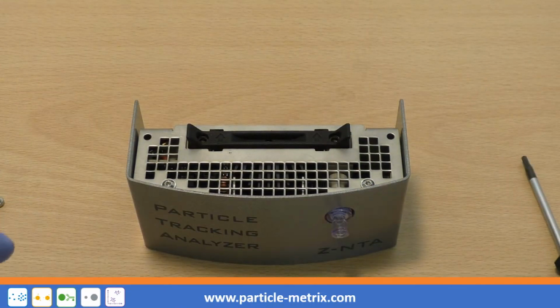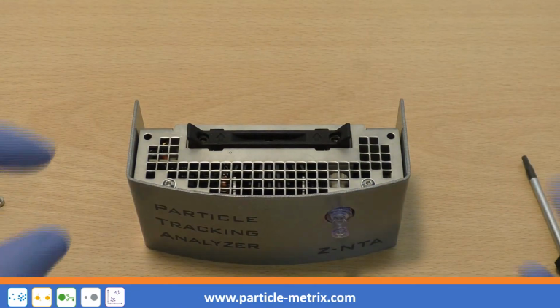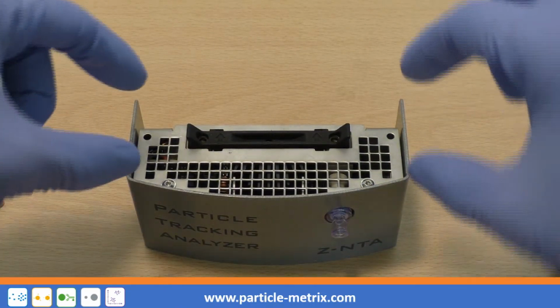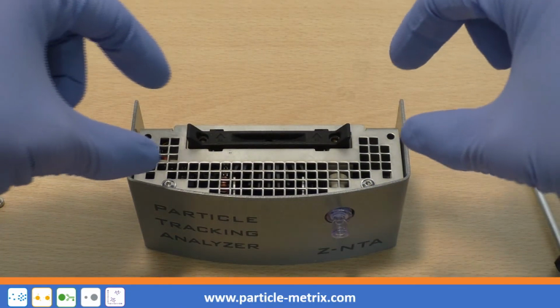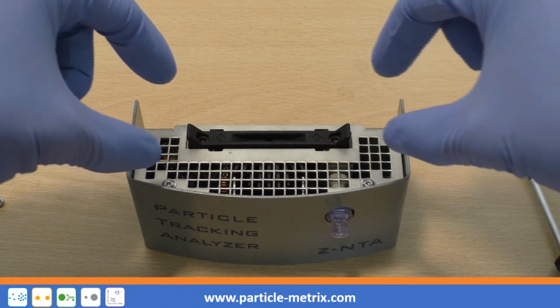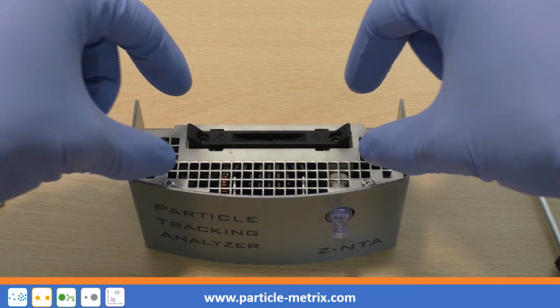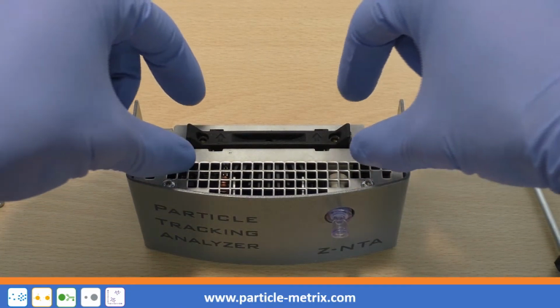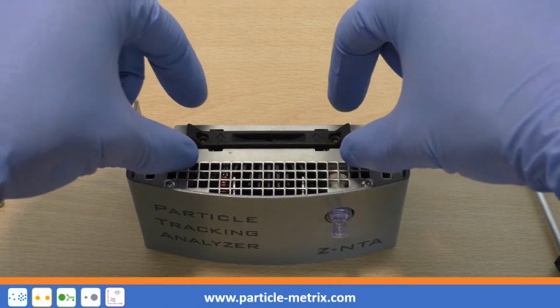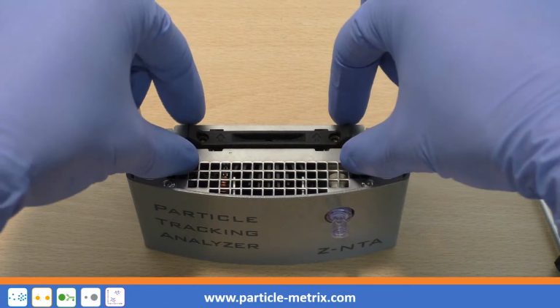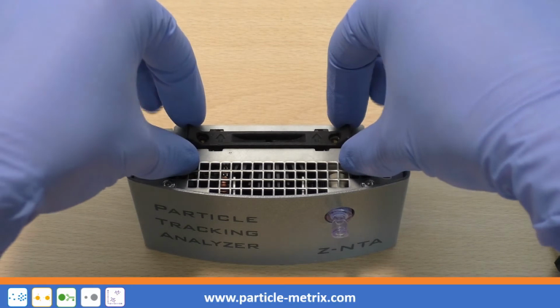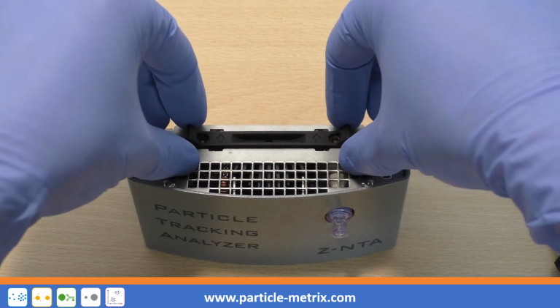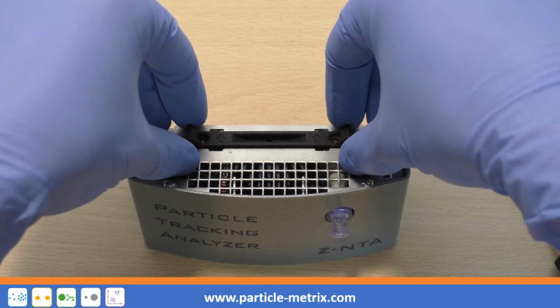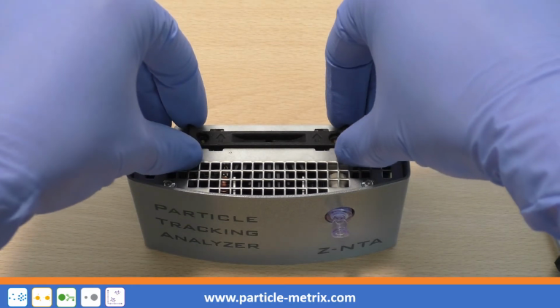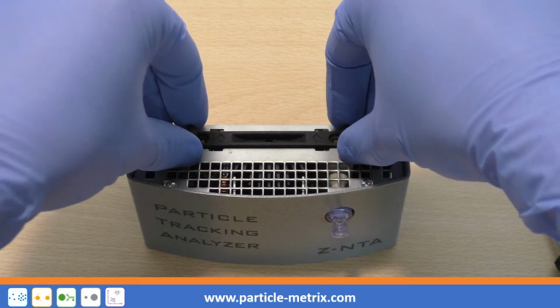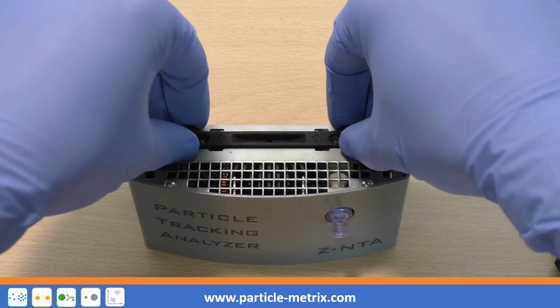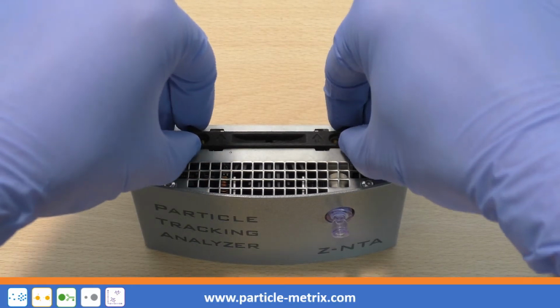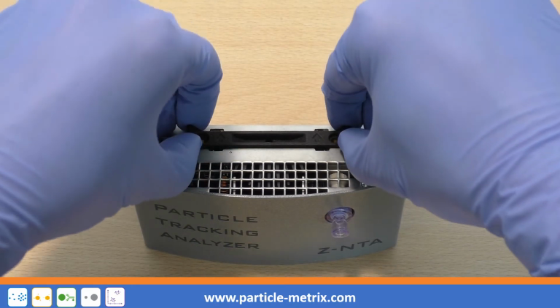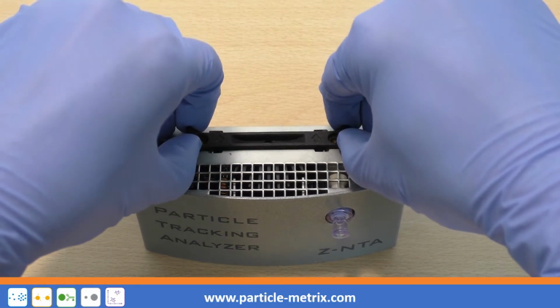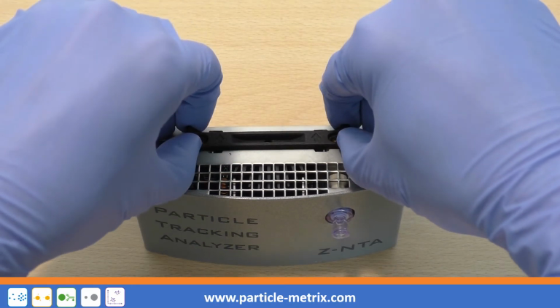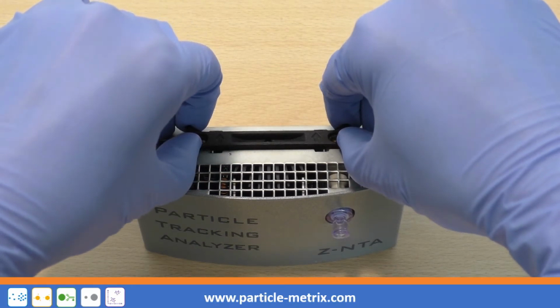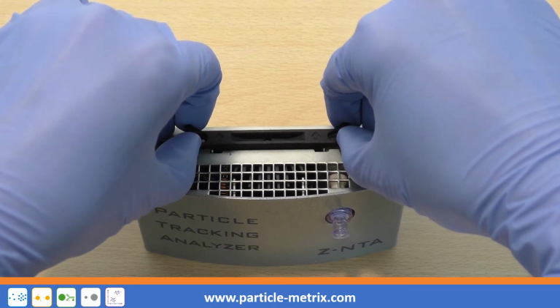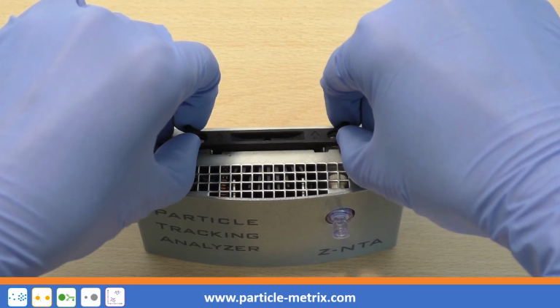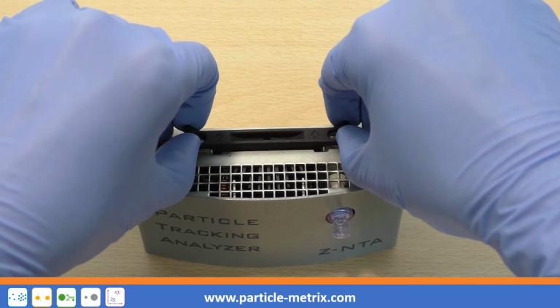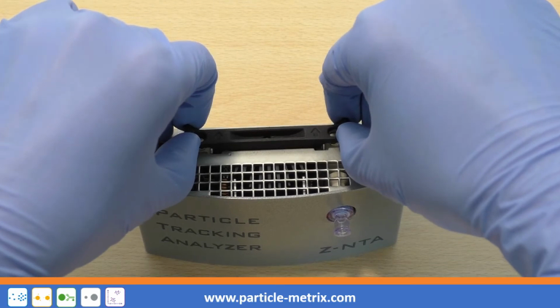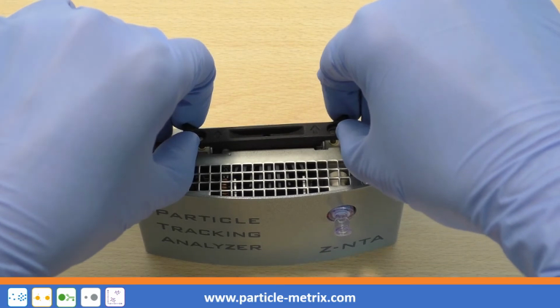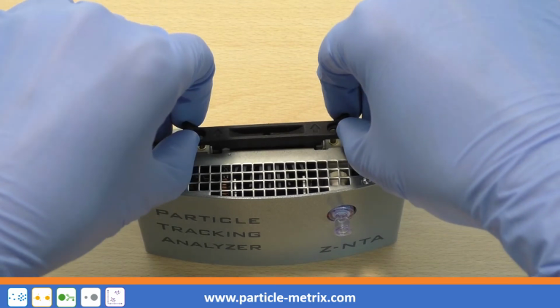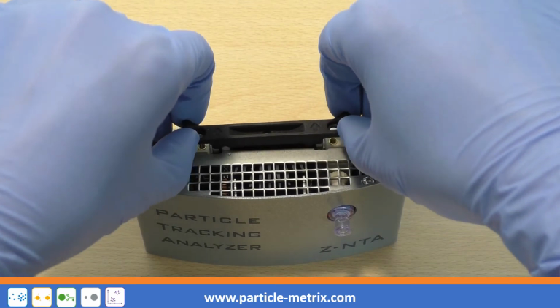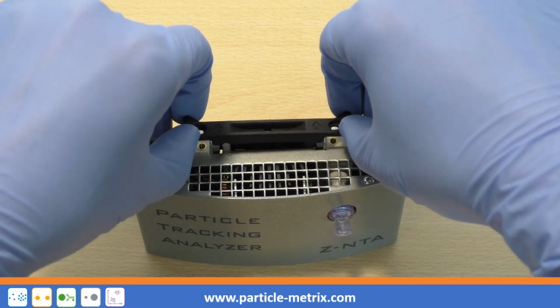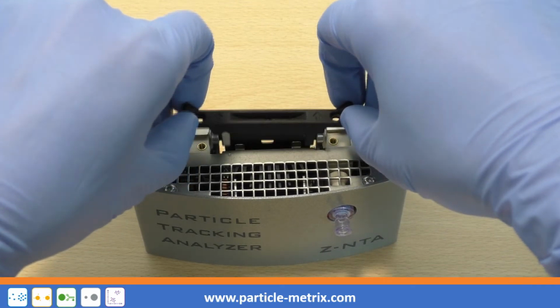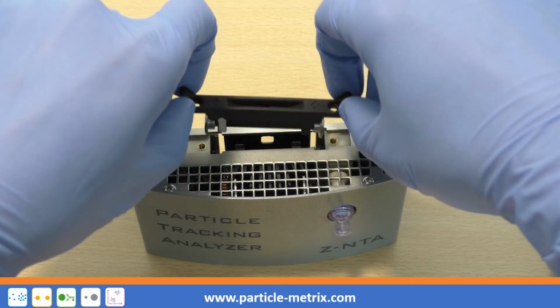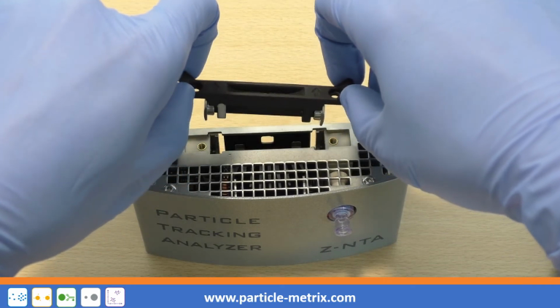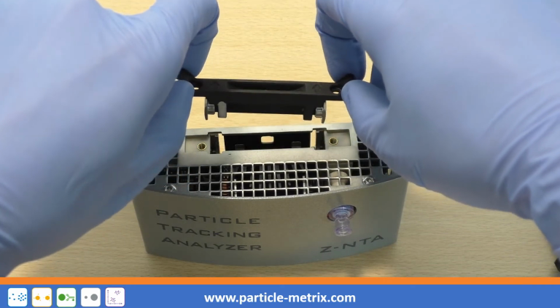Hold the protruding parts of the cell carrier with your thumb and forefinger and pull the cell carrier slowly and evenly upwards out of the cell assembly by applying some counter pressure with your middle fingers.